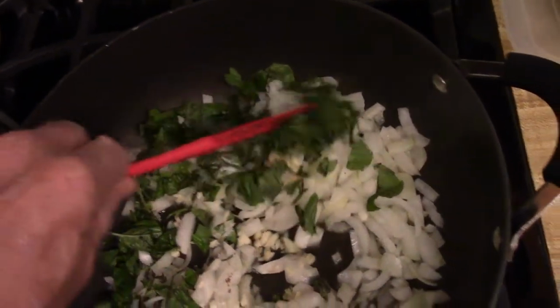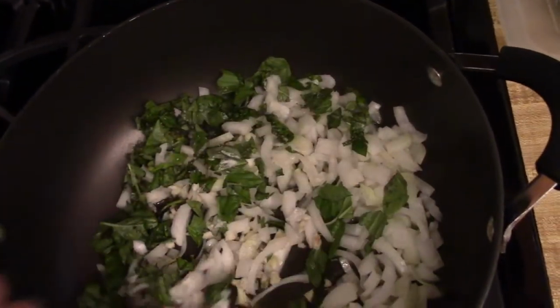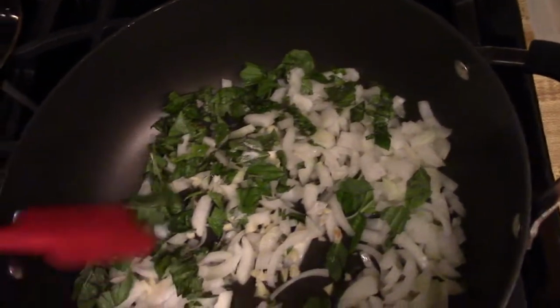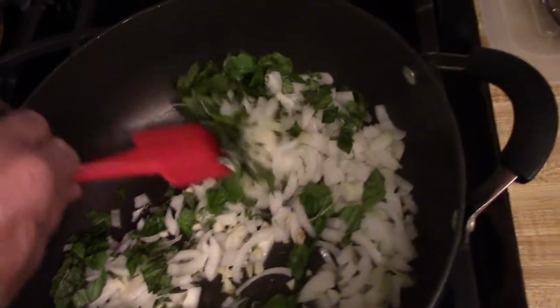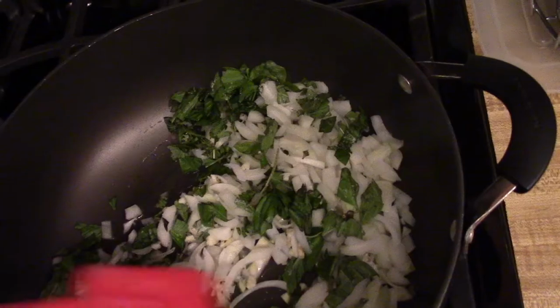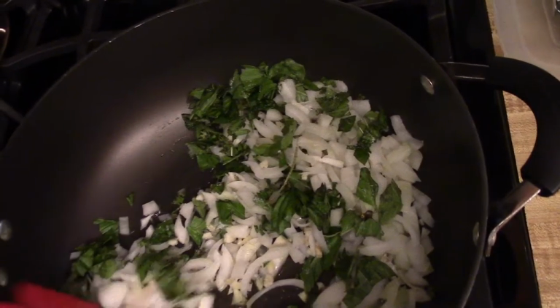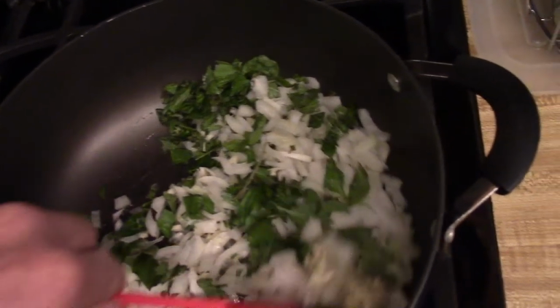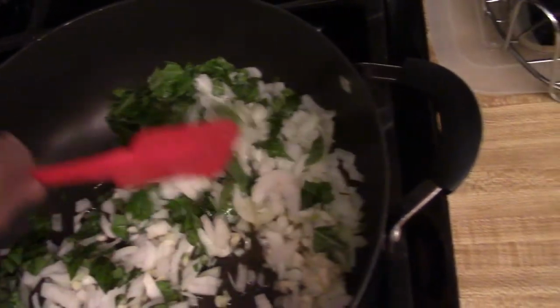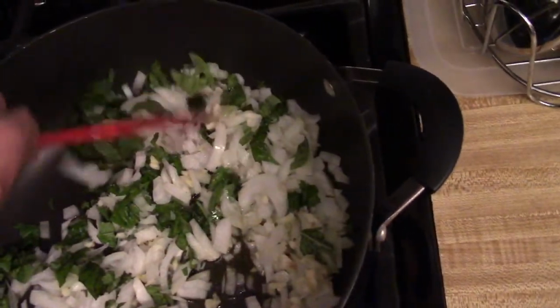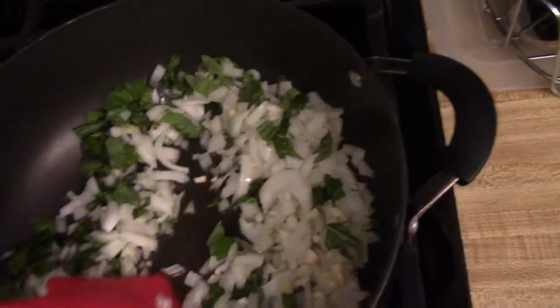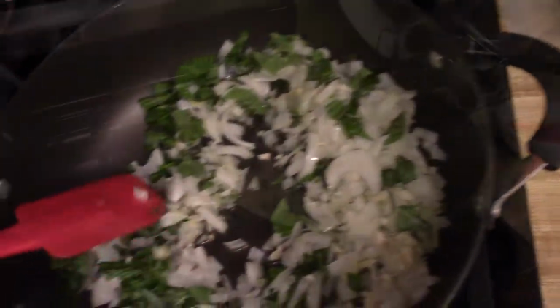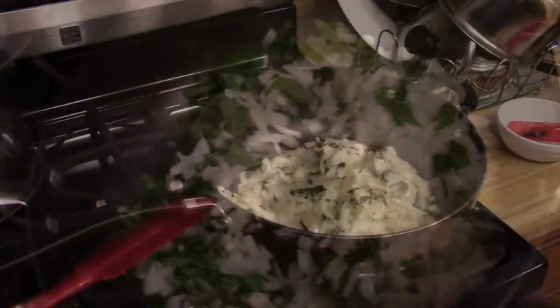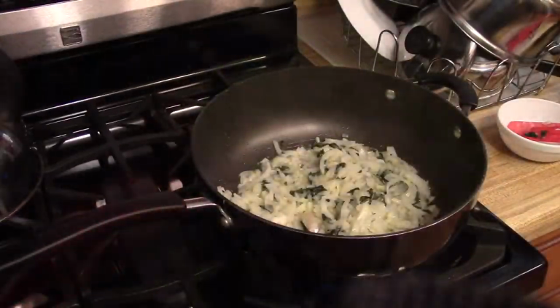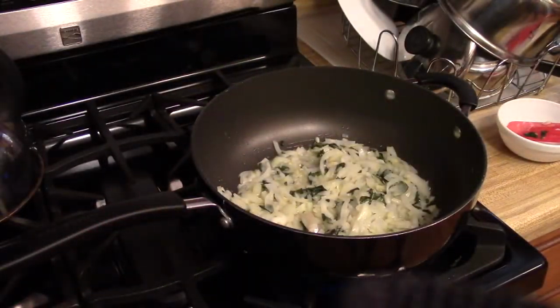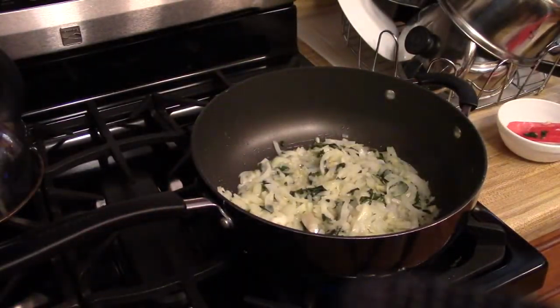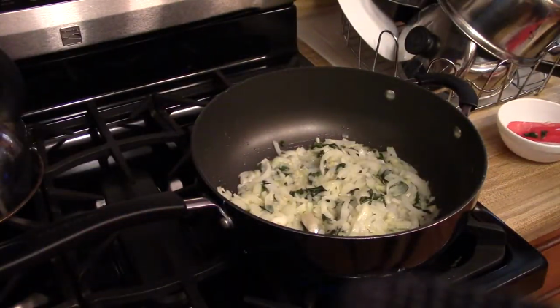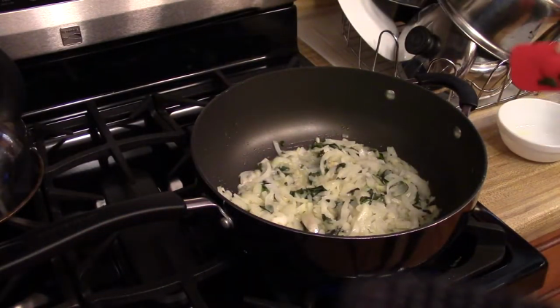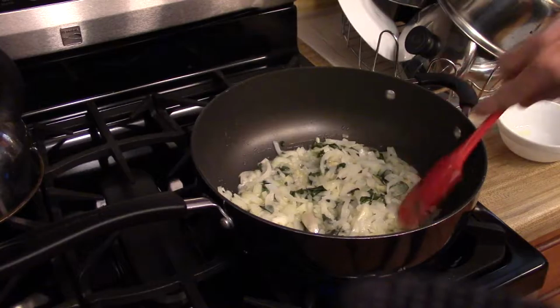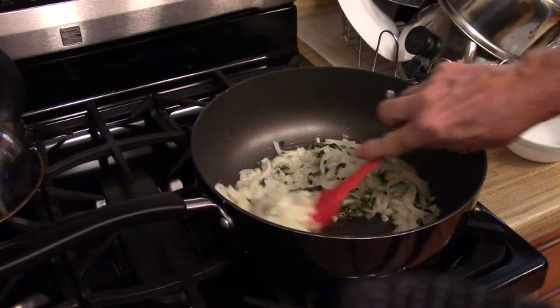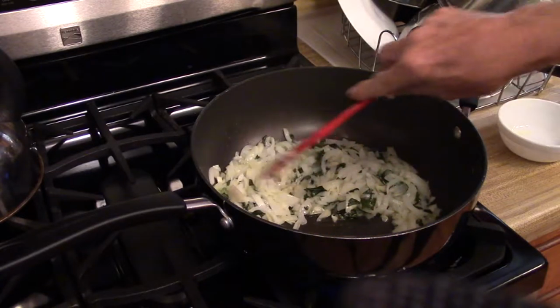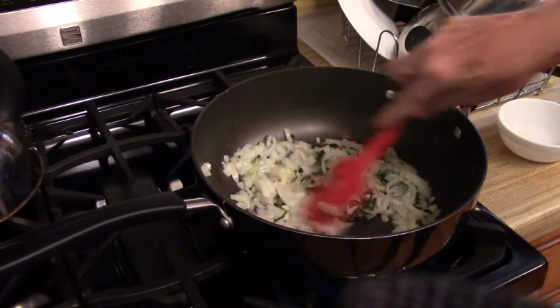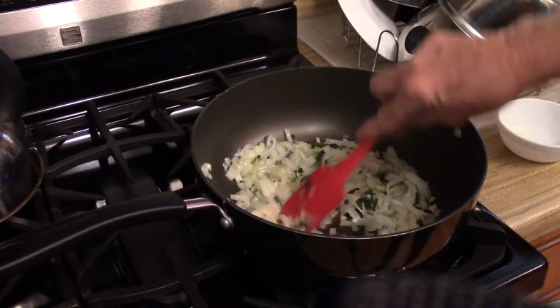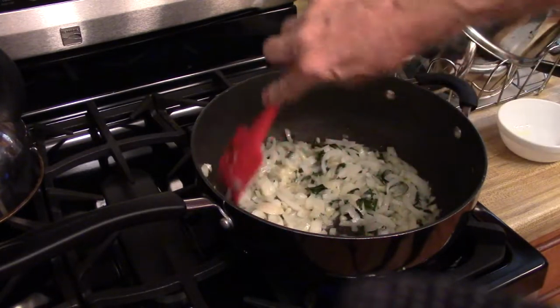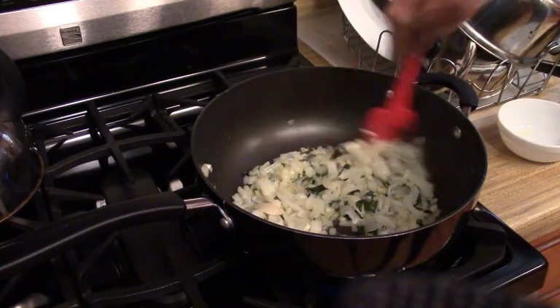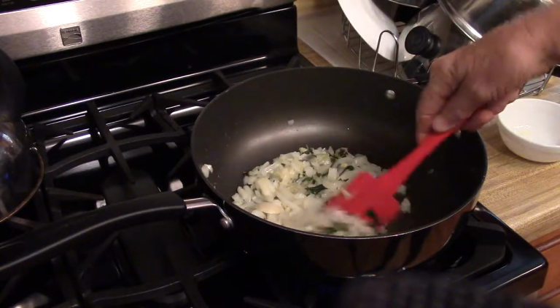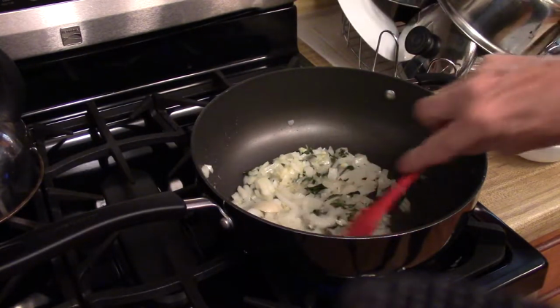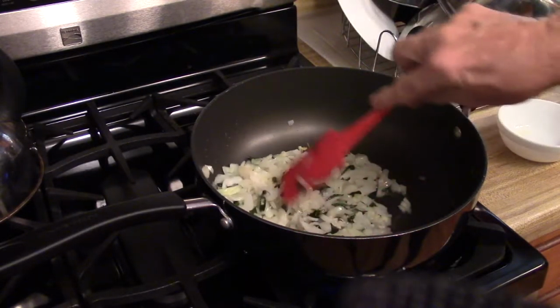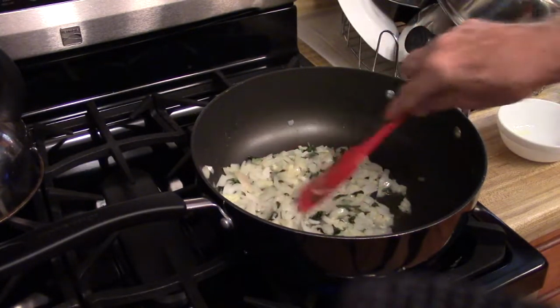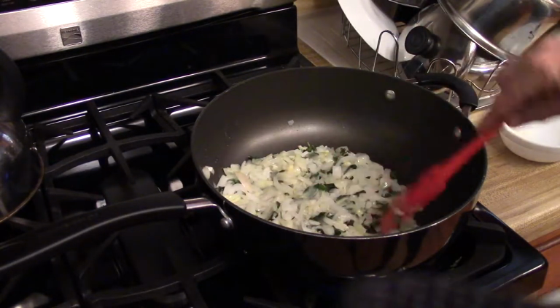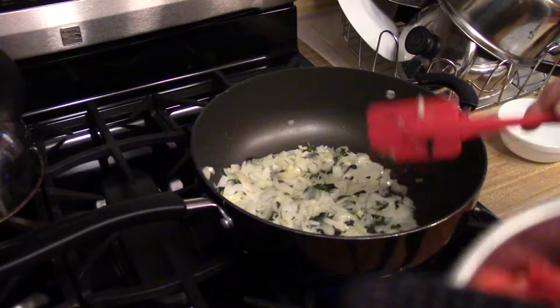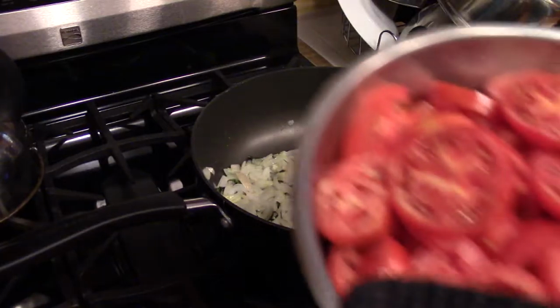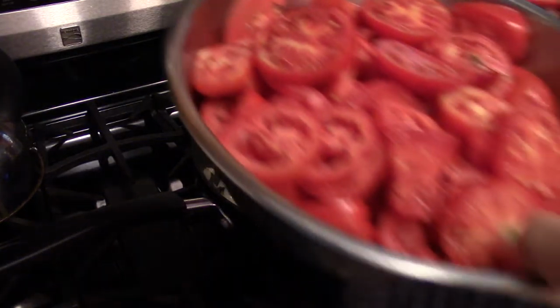I'll add my garlic, my basil, and about a teaspoon of salt, and I'm gonna let that cook down for a little bit. I'll keep stirring it until the onions get clear. Now that the onions have gotten to a clear state, it's time to add the tomatoes.